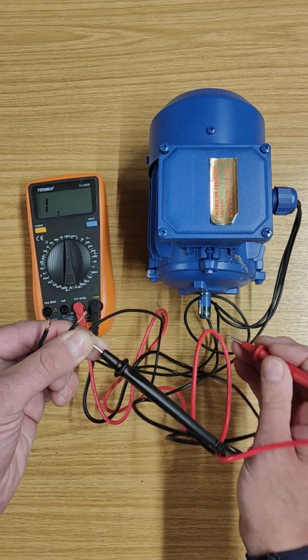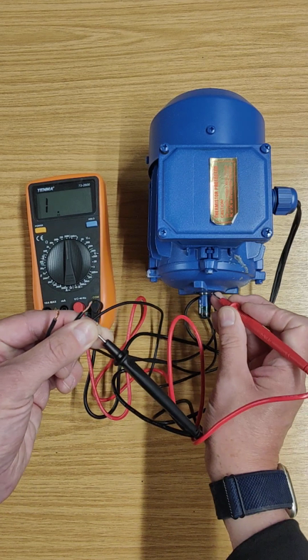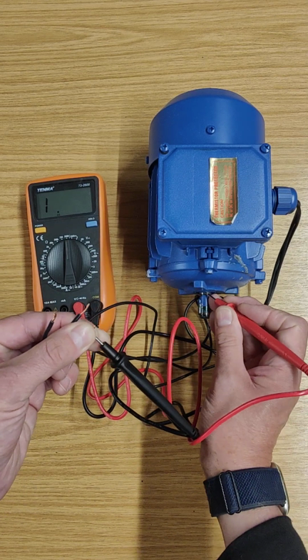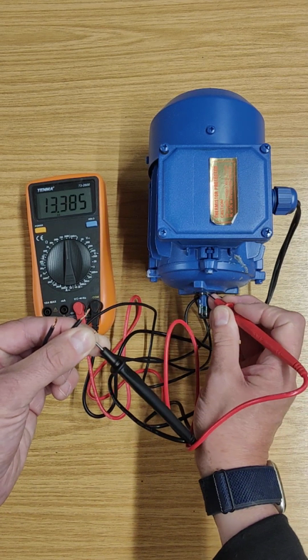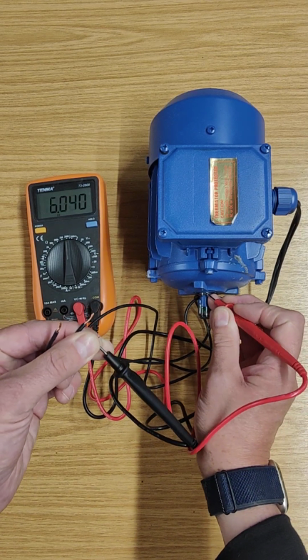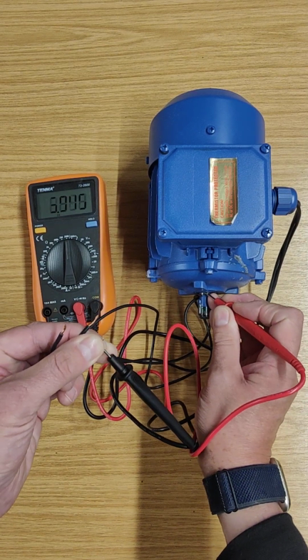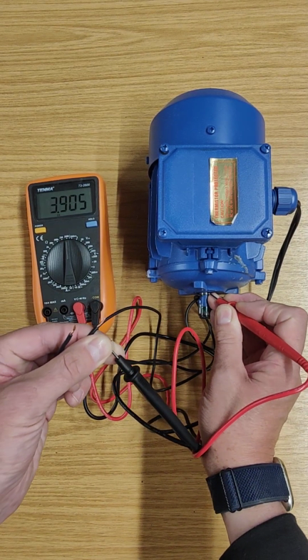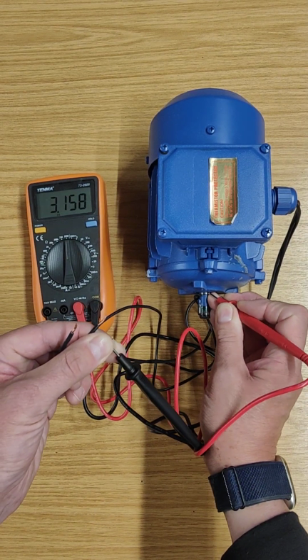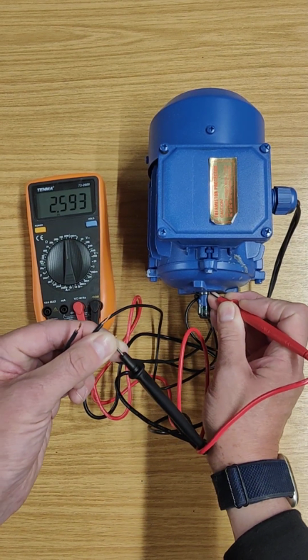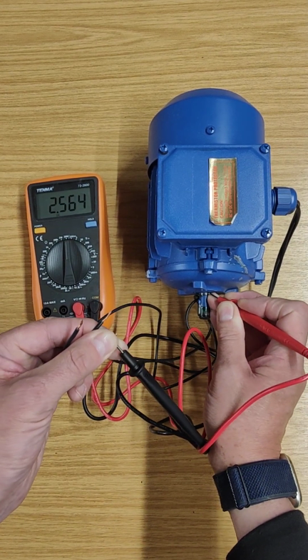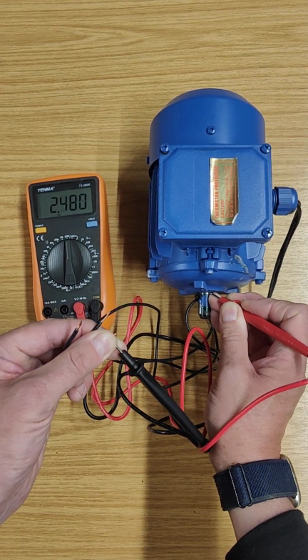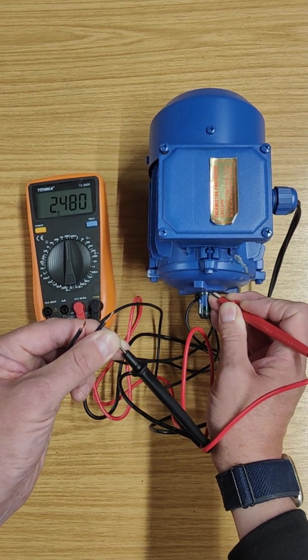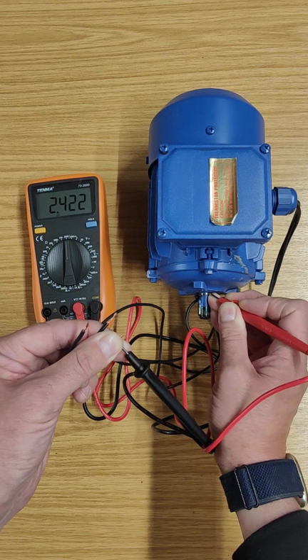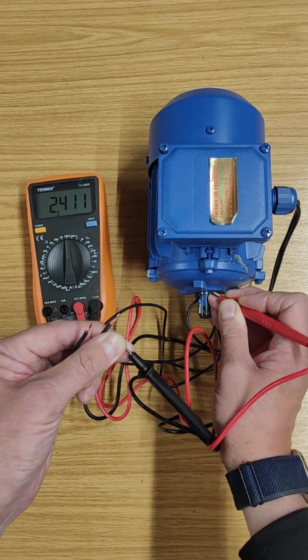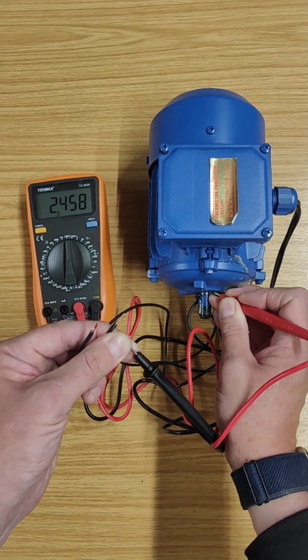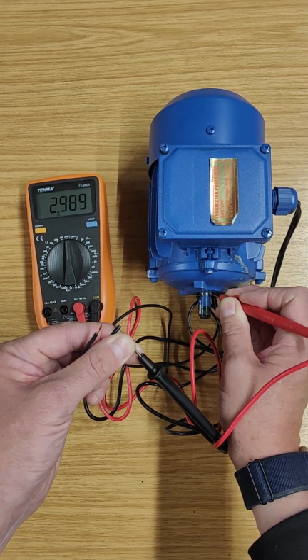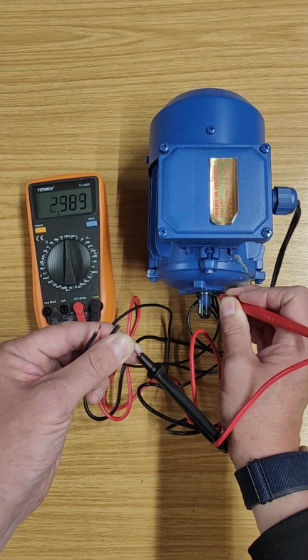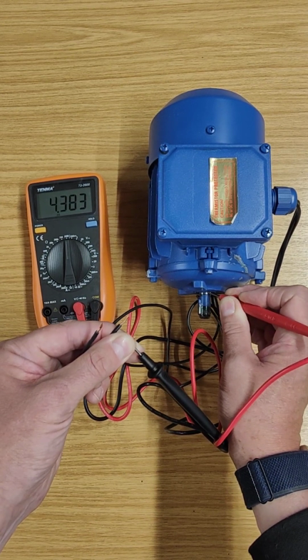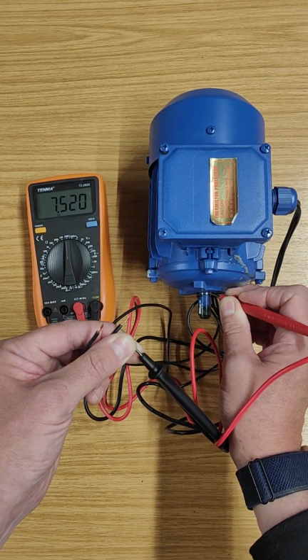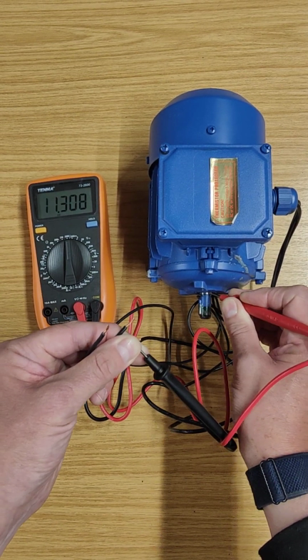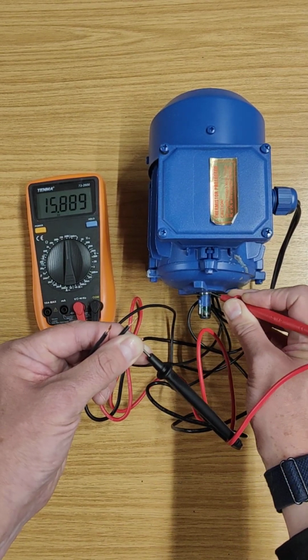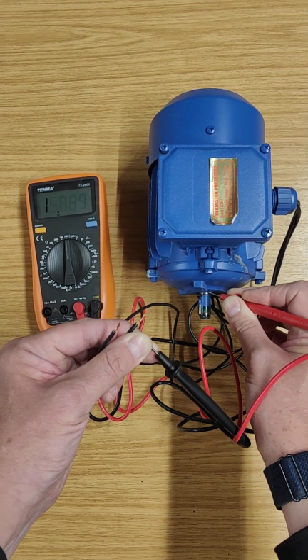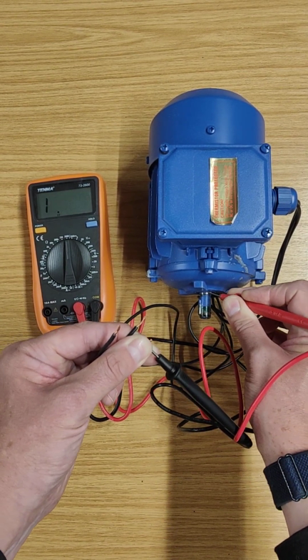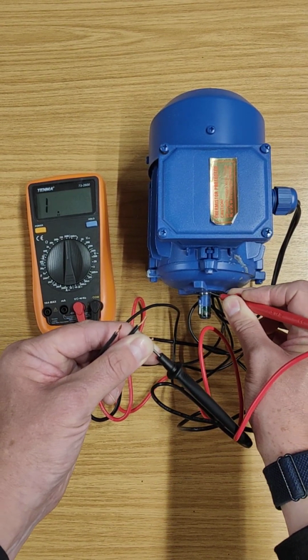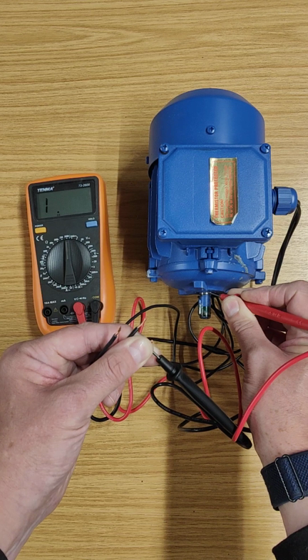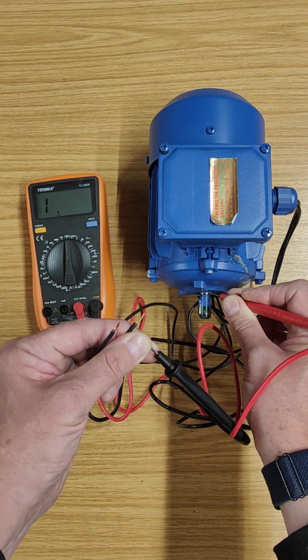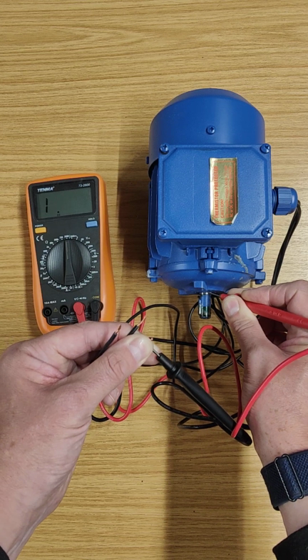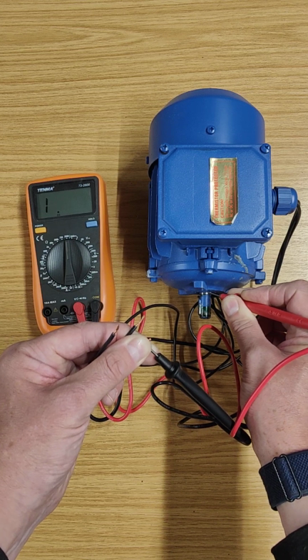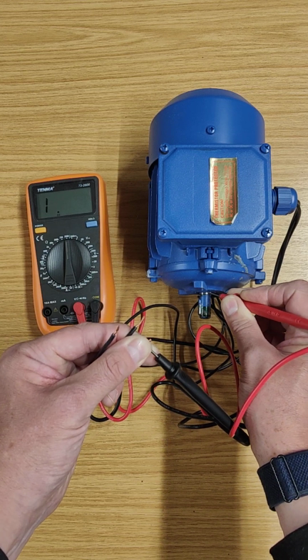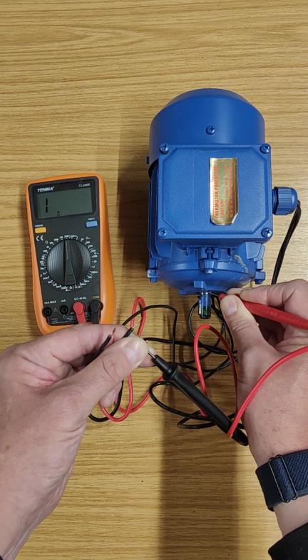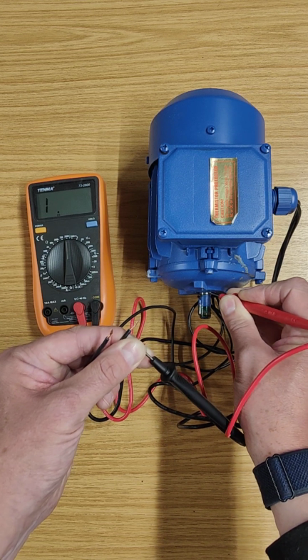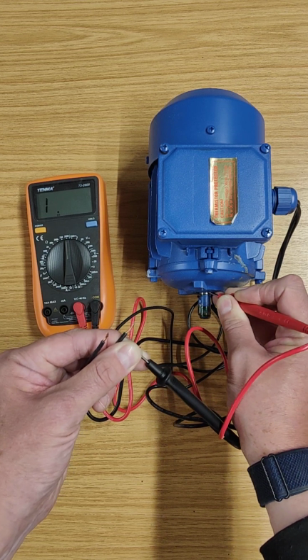I'm going to touch my probe onto here and get a good connection. There we are — now we've got one there.